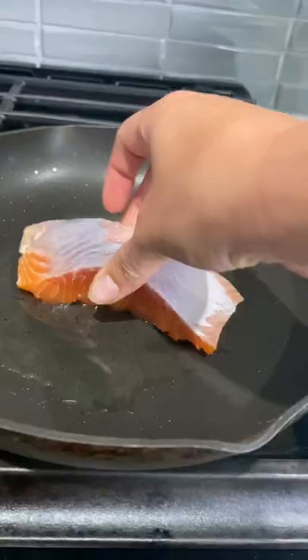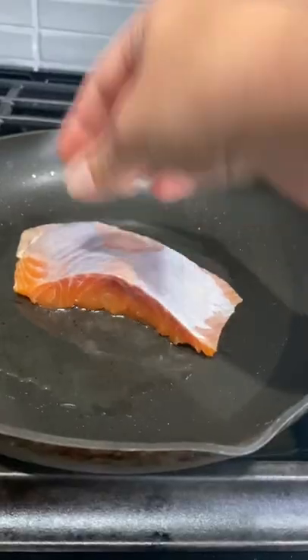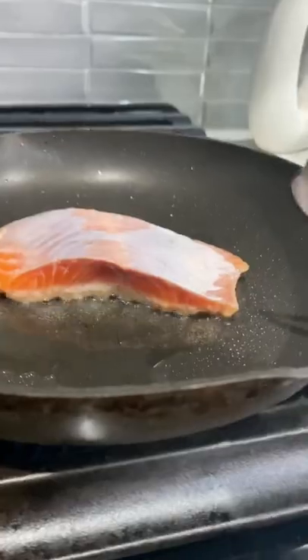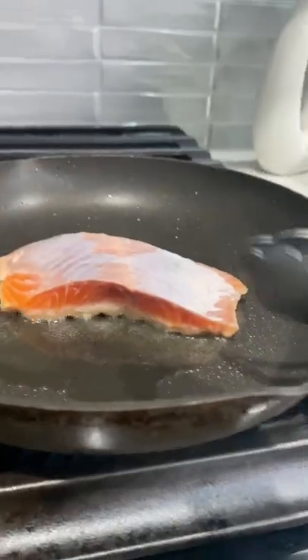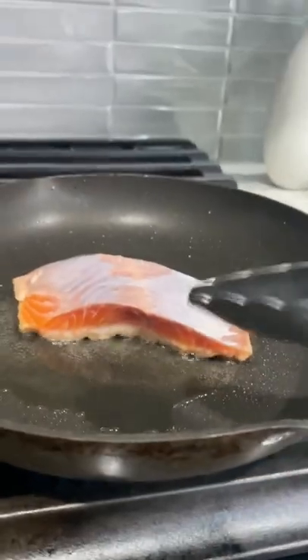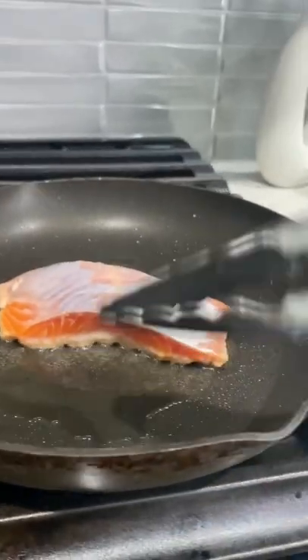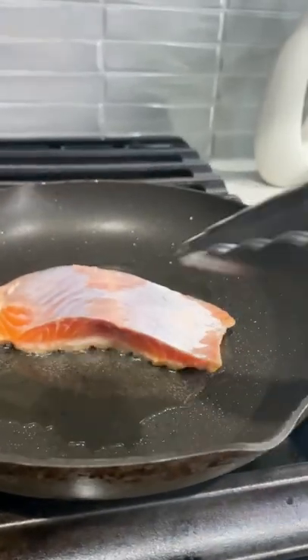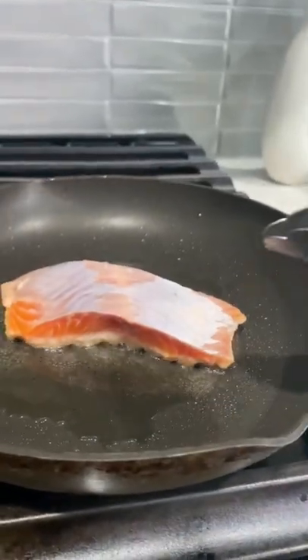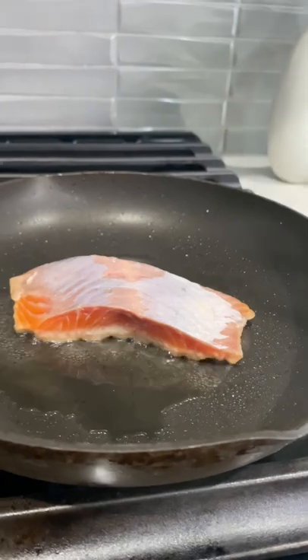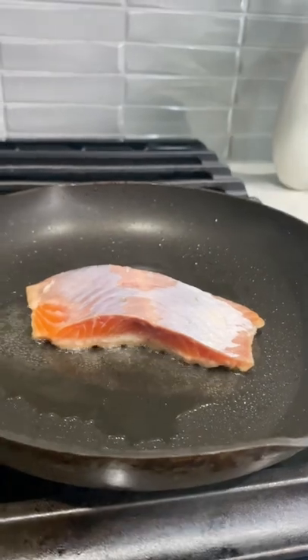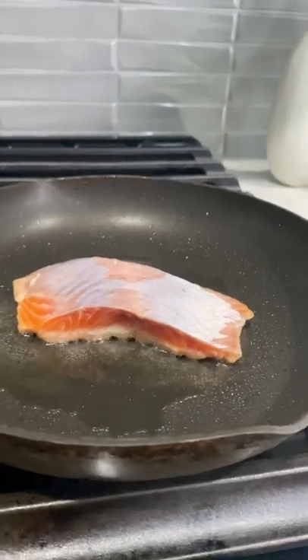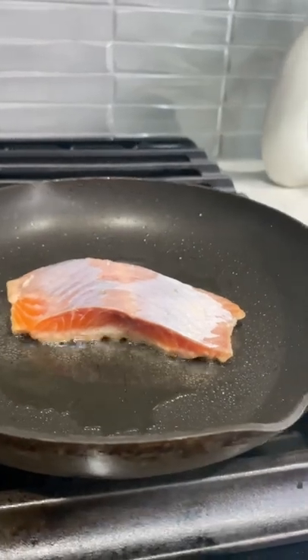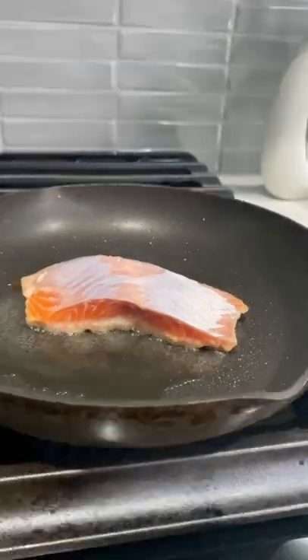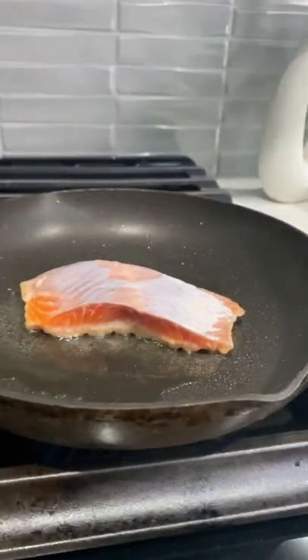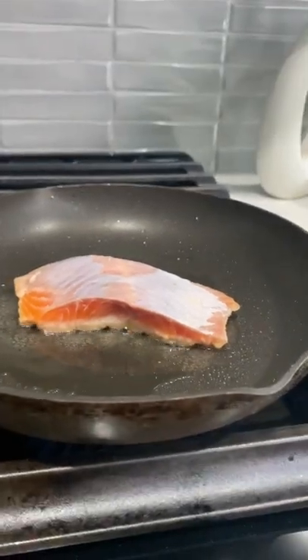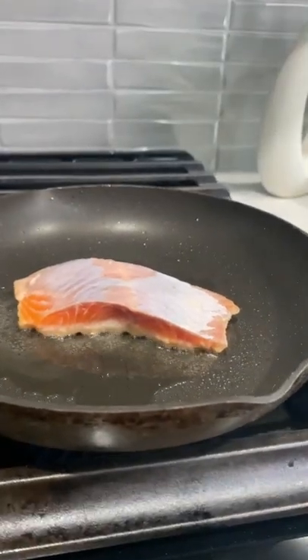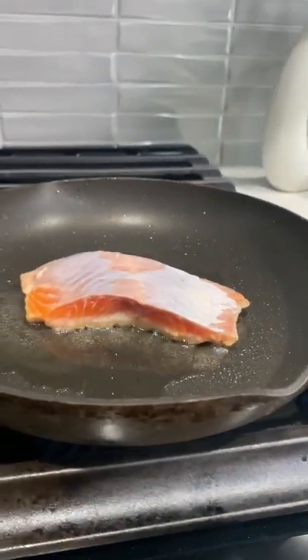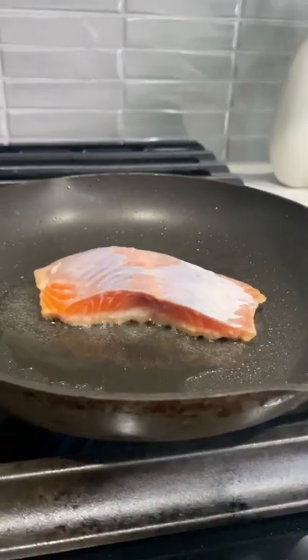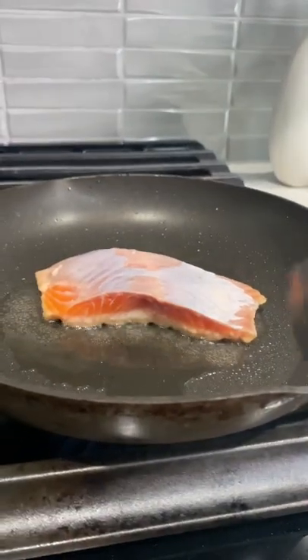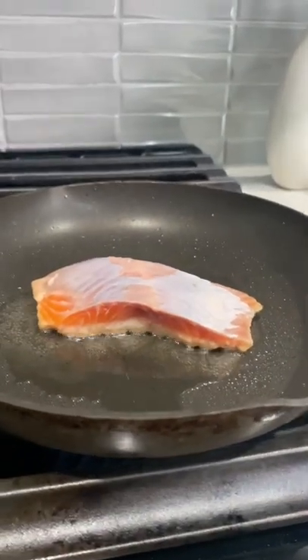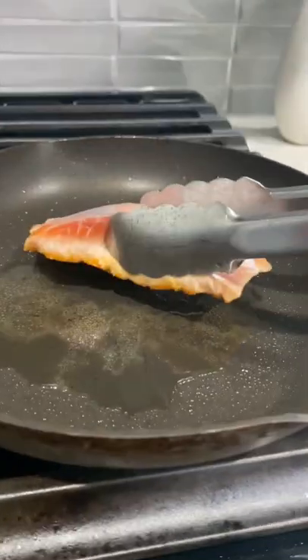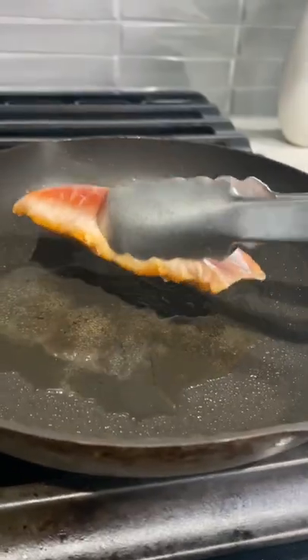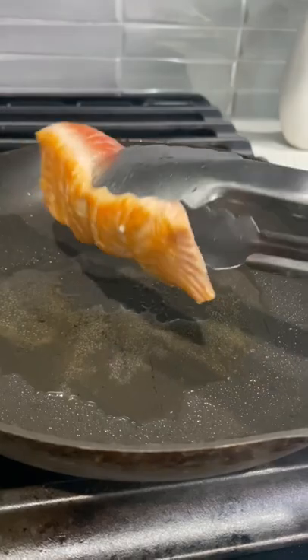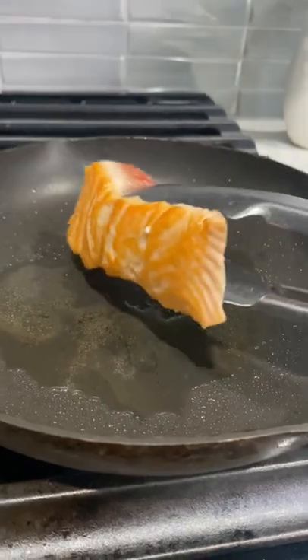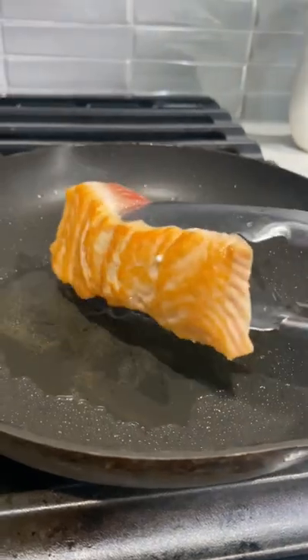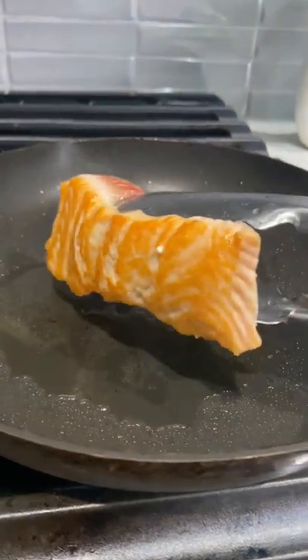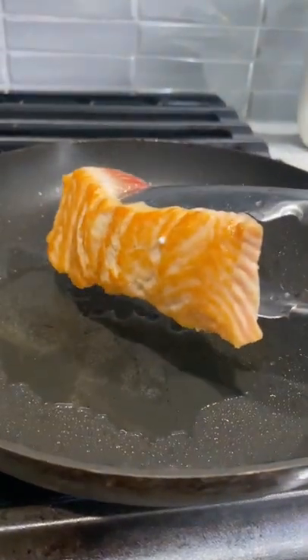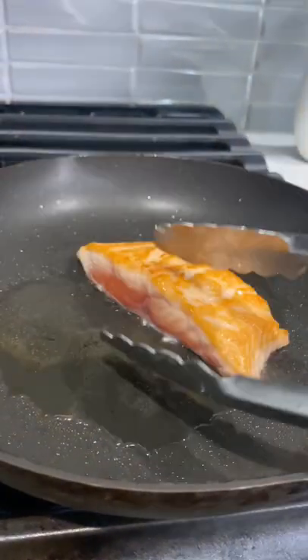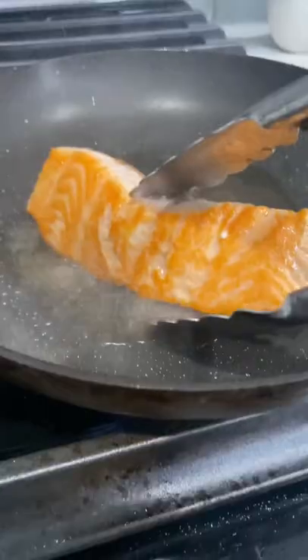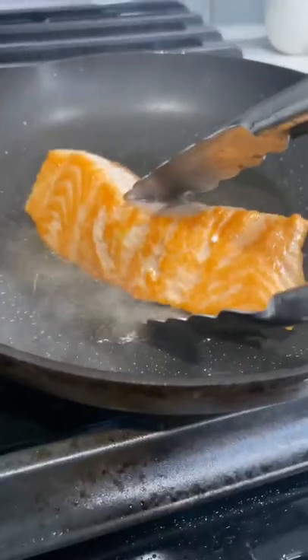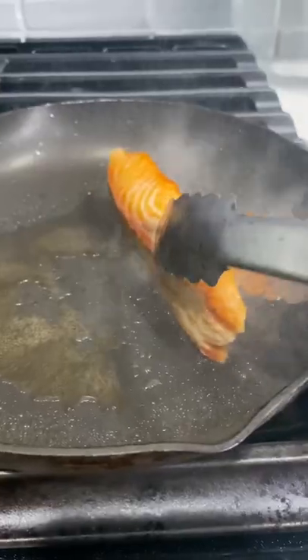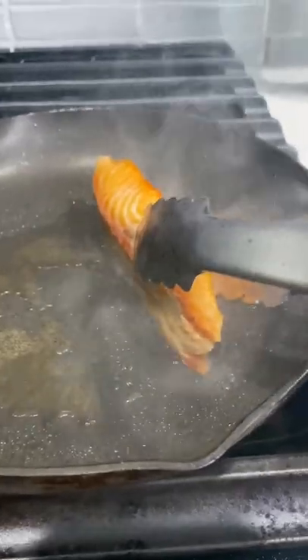If you try to flip it and it's still stuck to the pan, it's not done searing — so give it some time to really get golden and crispy. Now we're going to flip it over. Look at that nice crust.